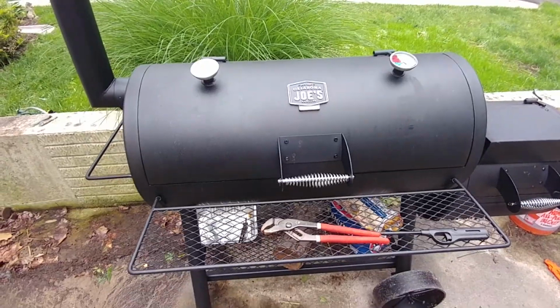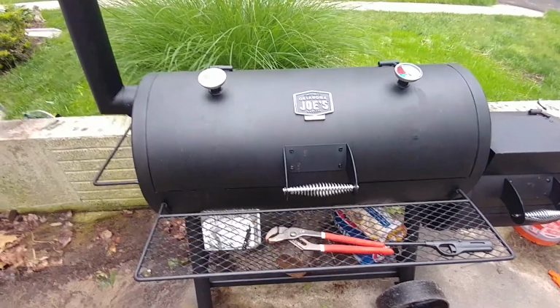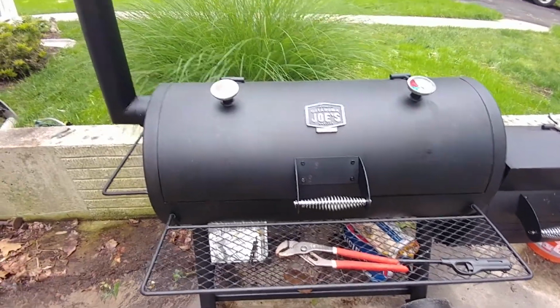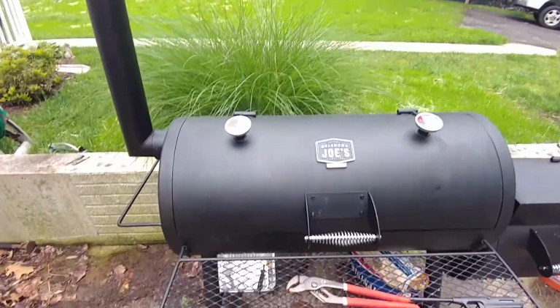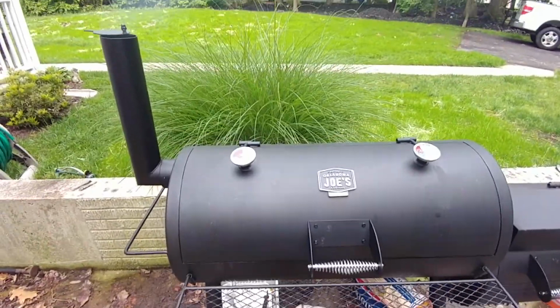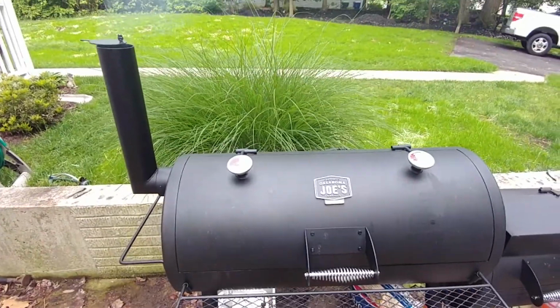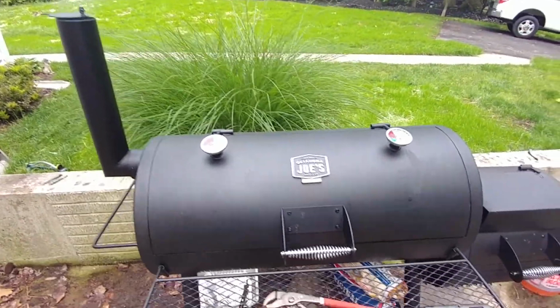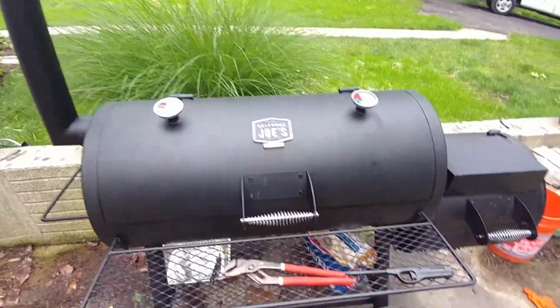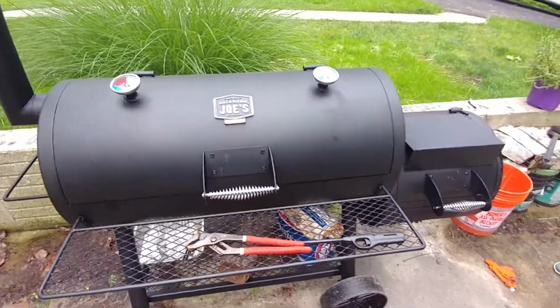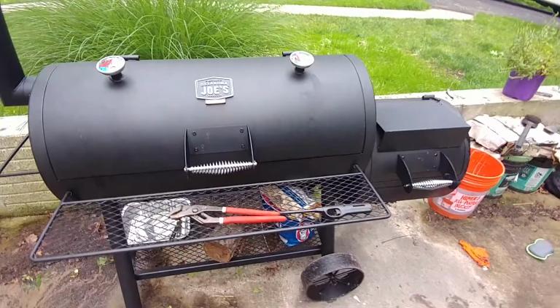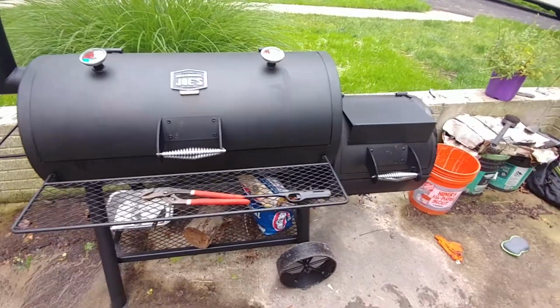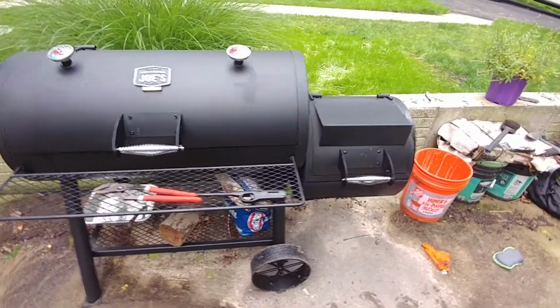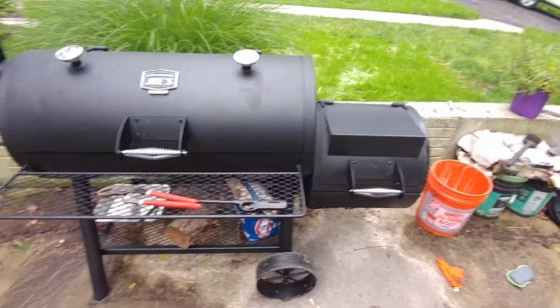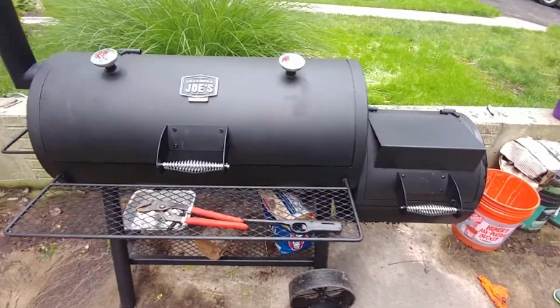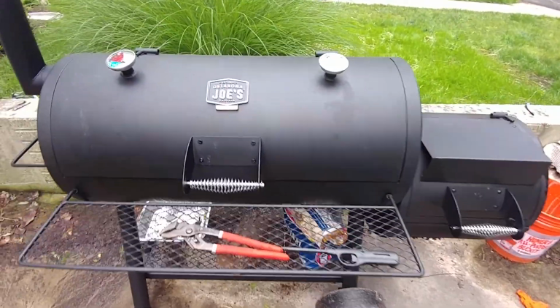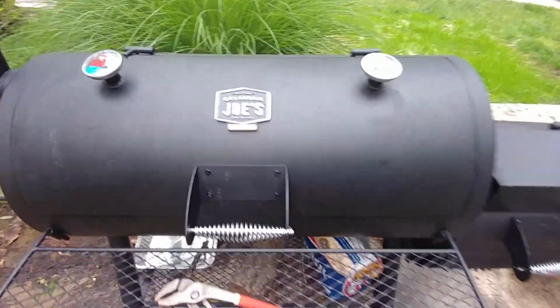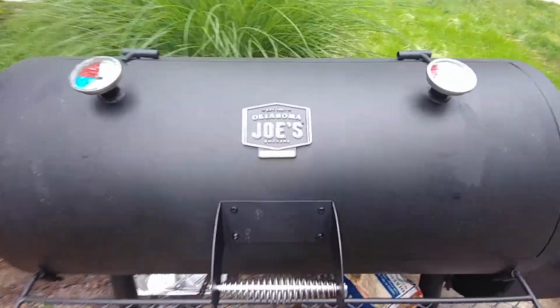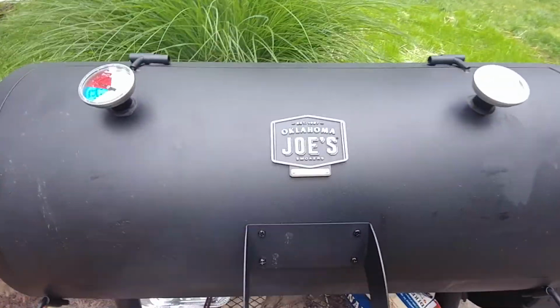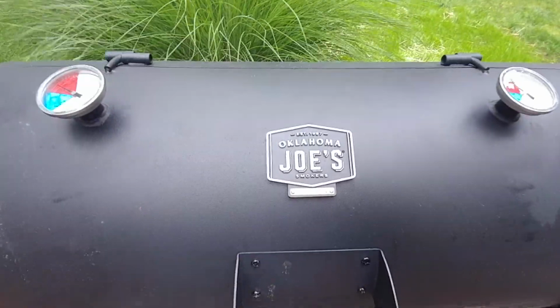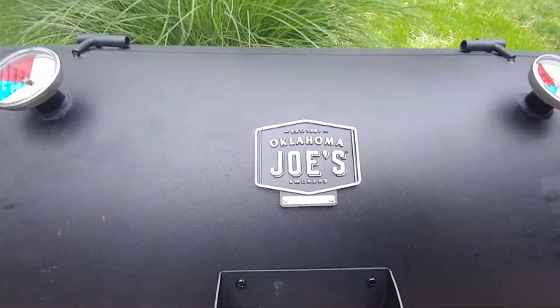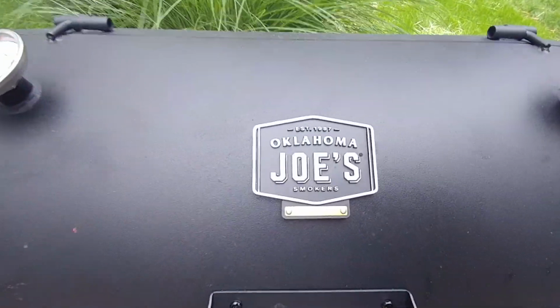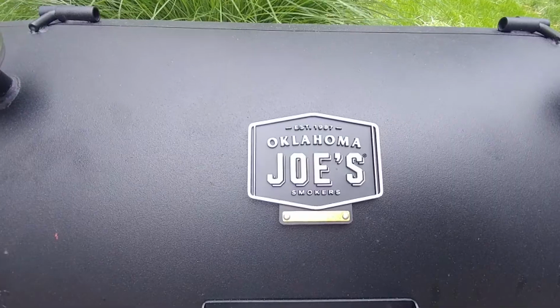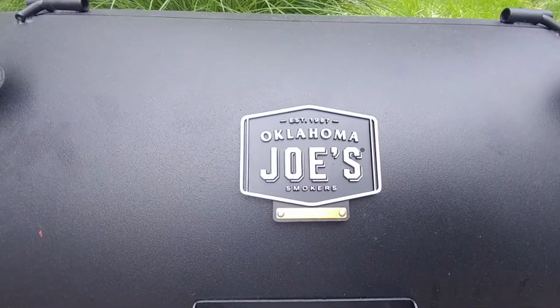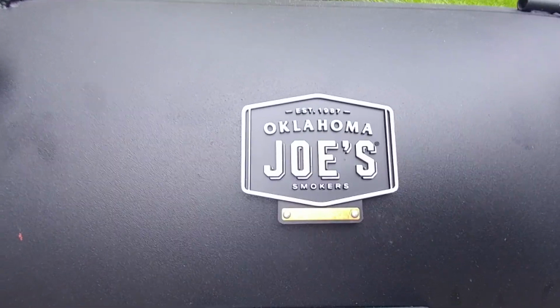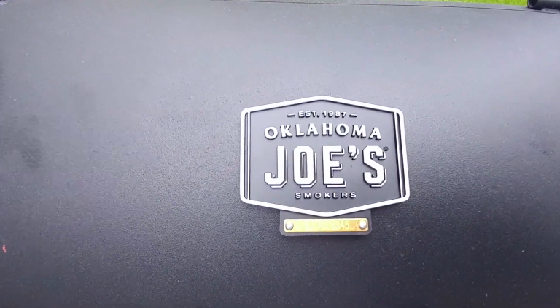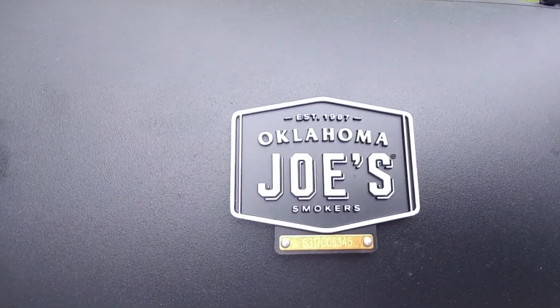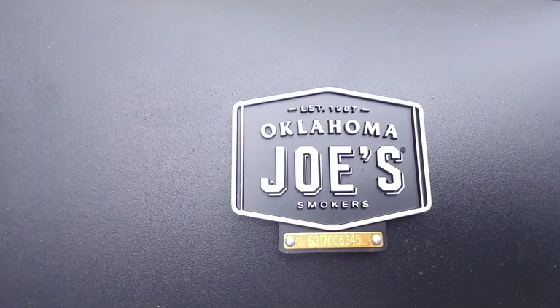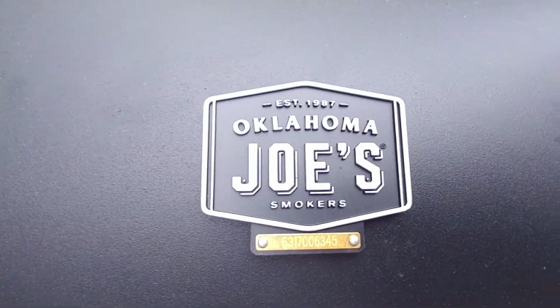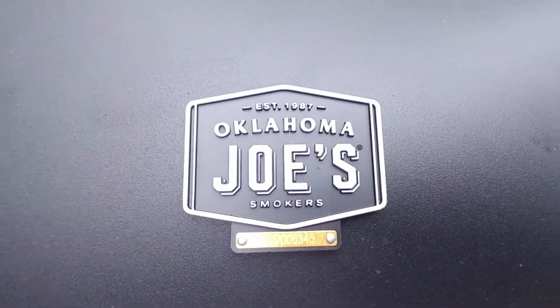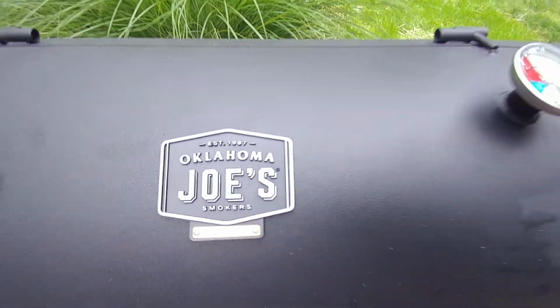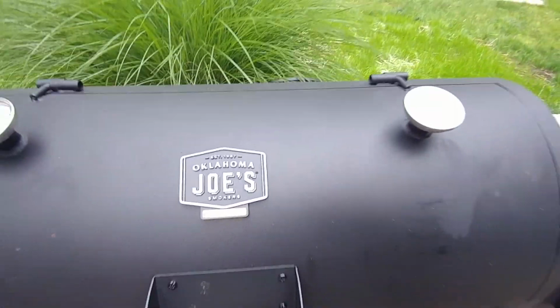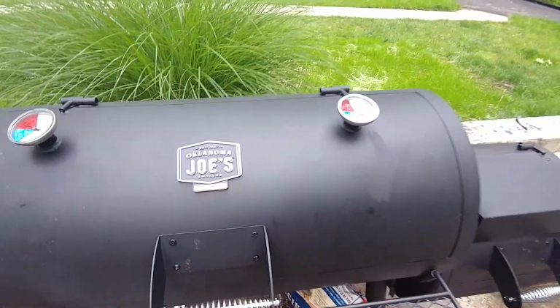Alright, this is my first actual cook on my Oklahoma Joe's smoker. There you go, Oklahoma Joe's. It's the Longhorn.